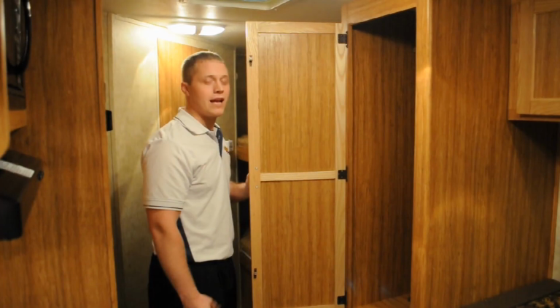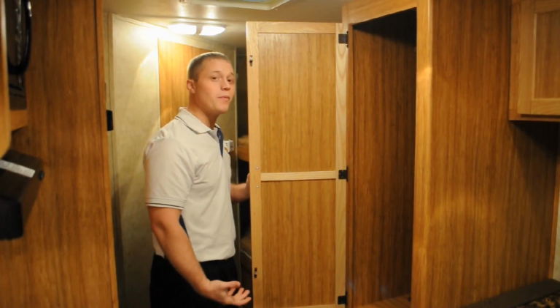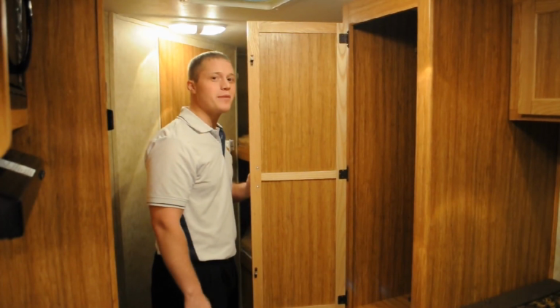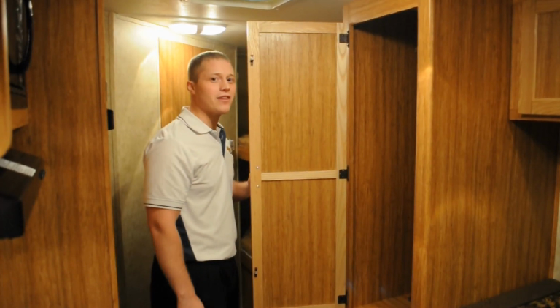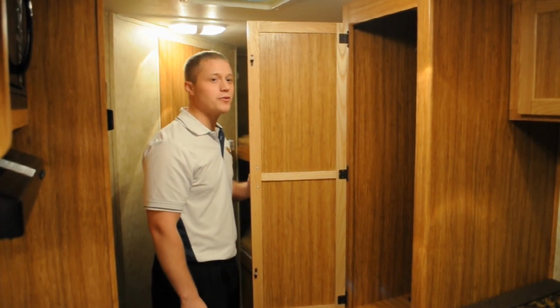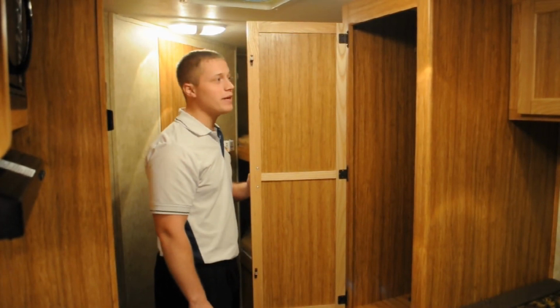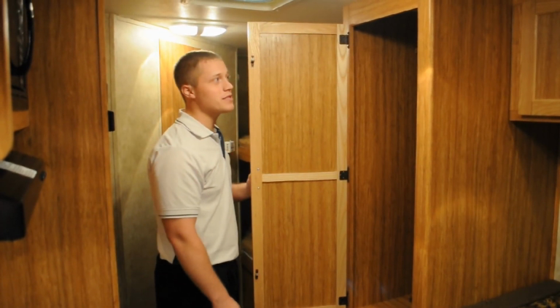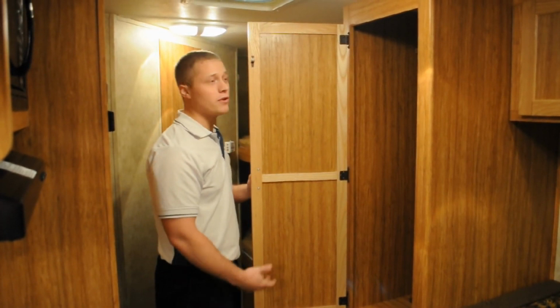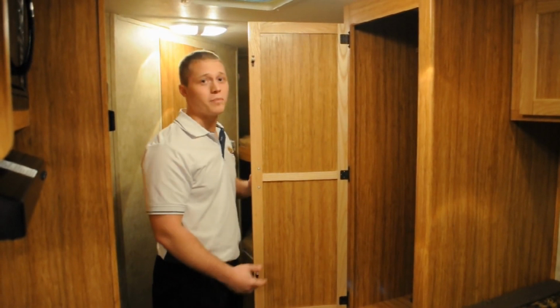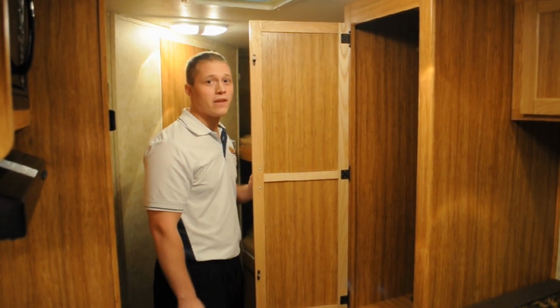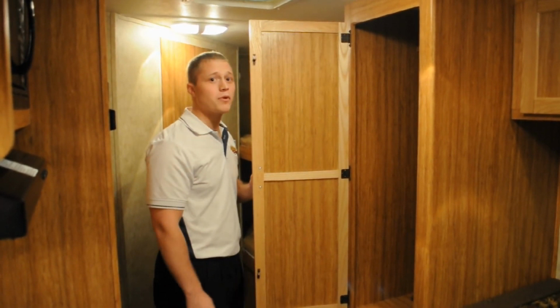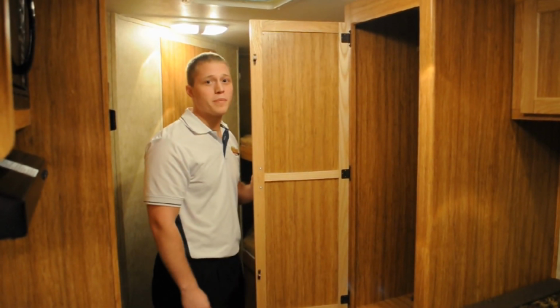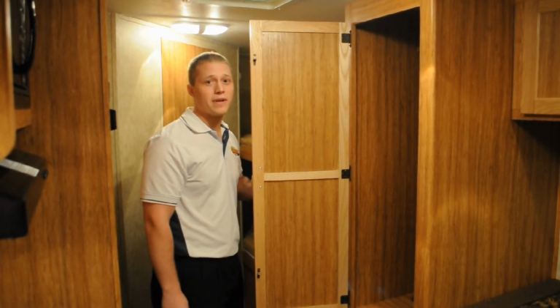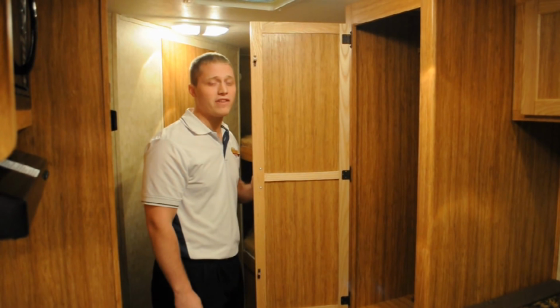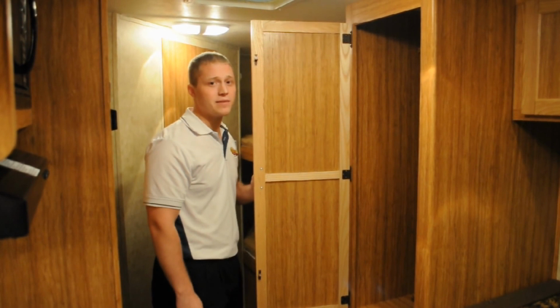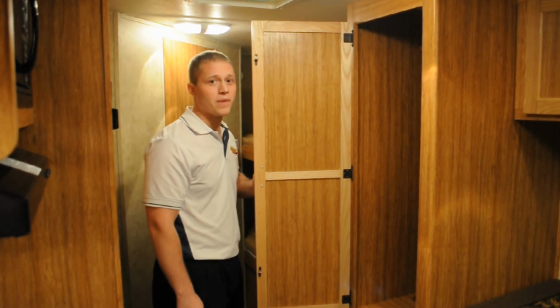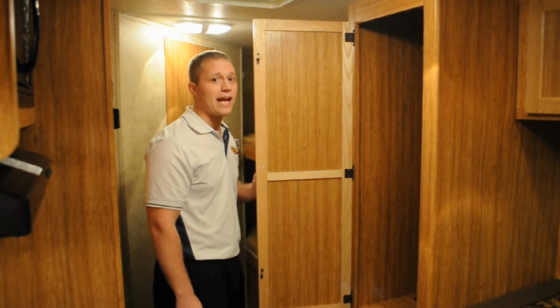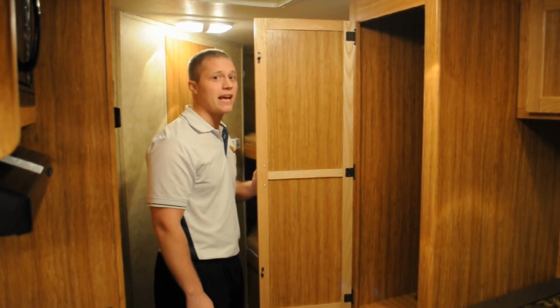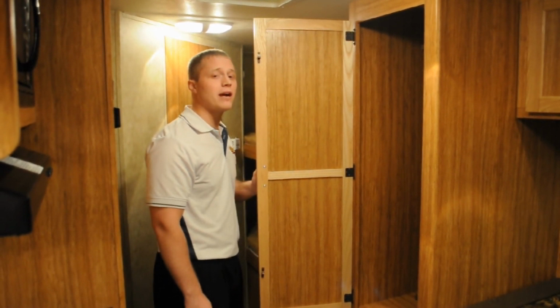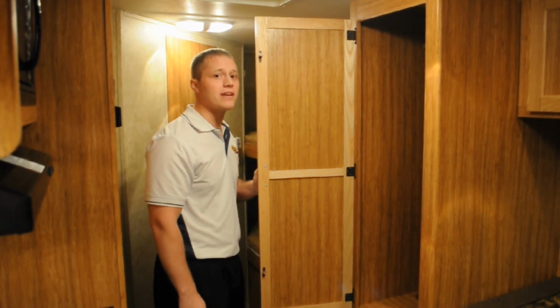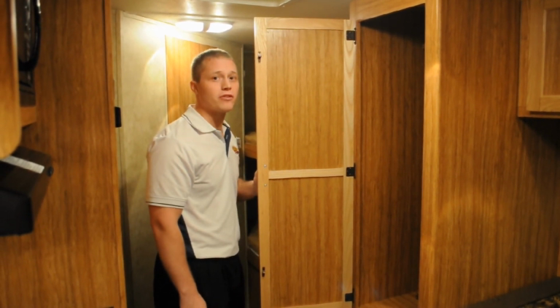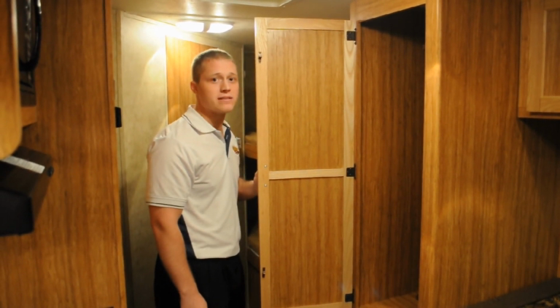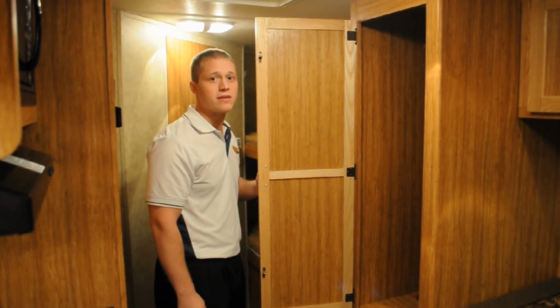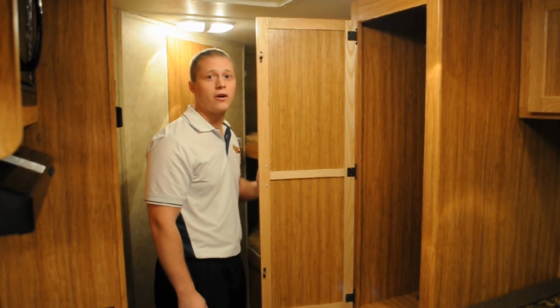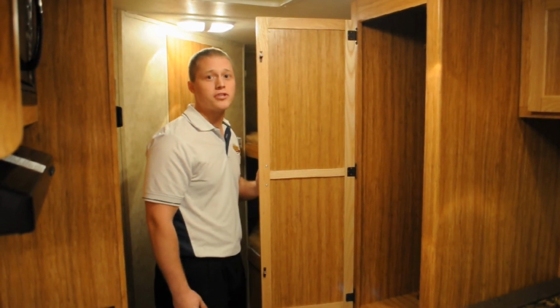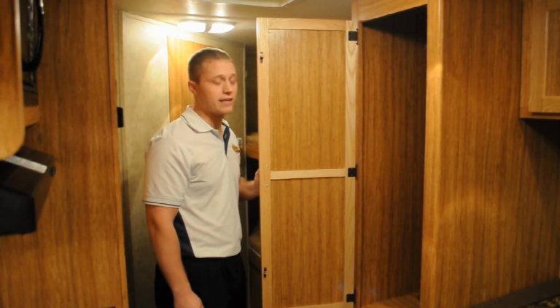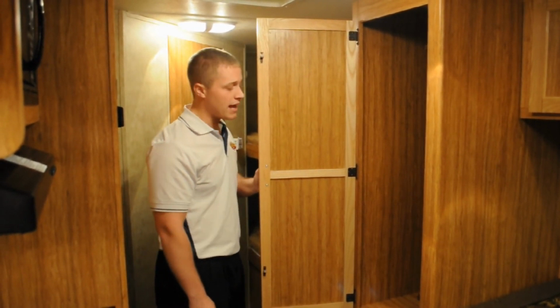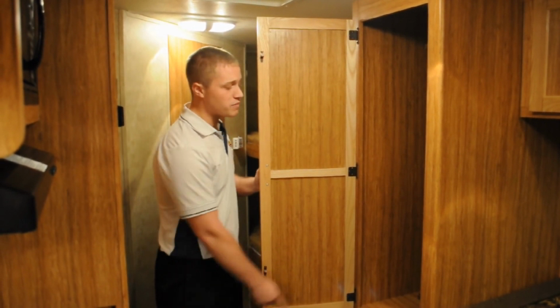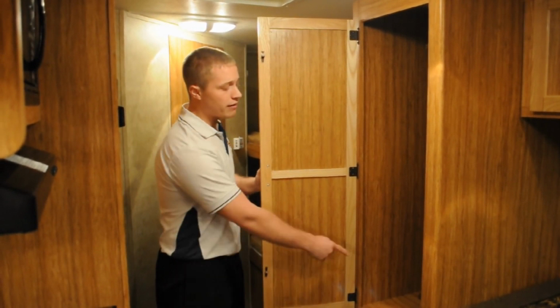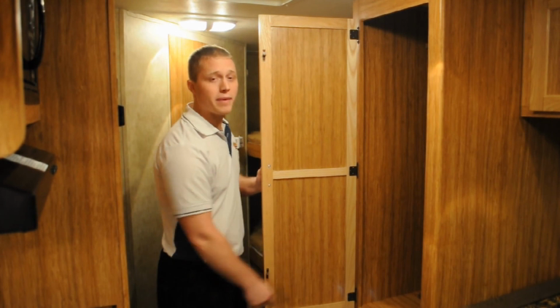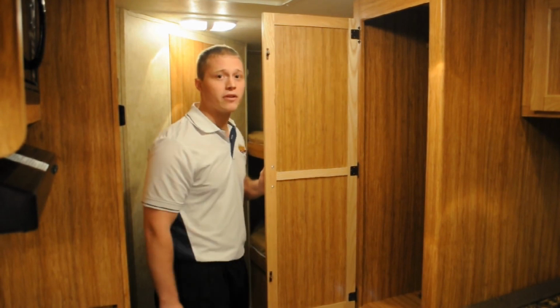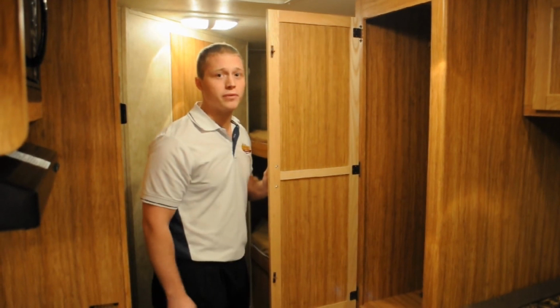As we walk to the back of the coach, we notice a wardrobe. This wardrobe is about two and a half feet deep and has a hanging rod on top for dresses, coats, and jackets, and a small area on the bottom for boots.